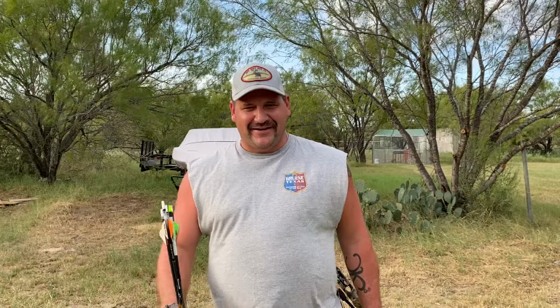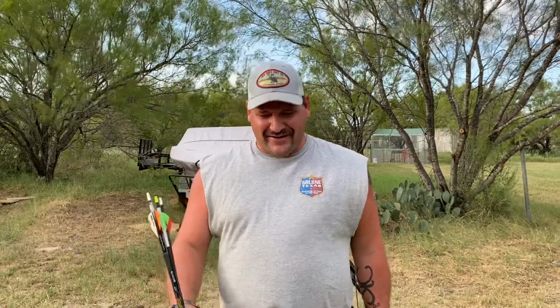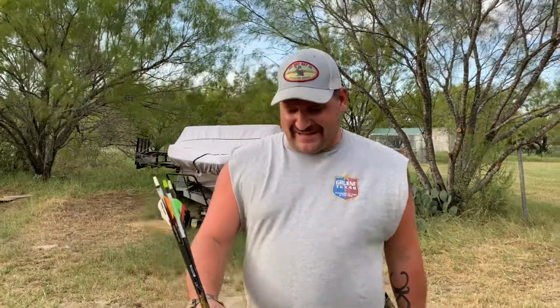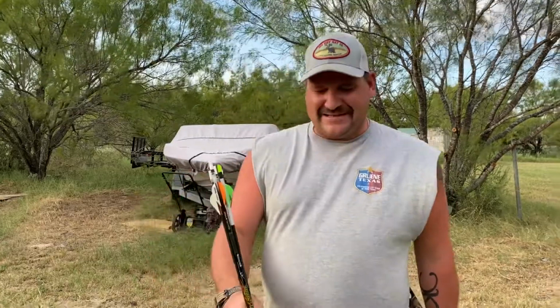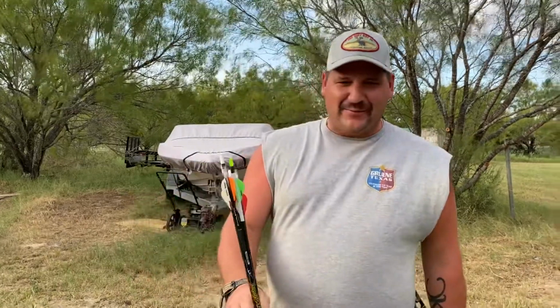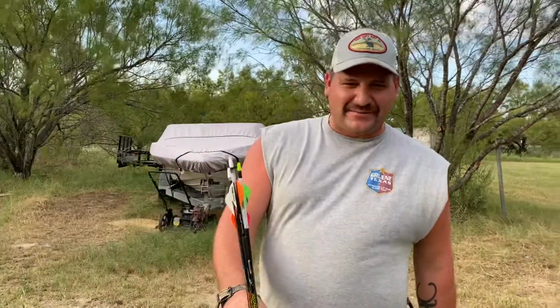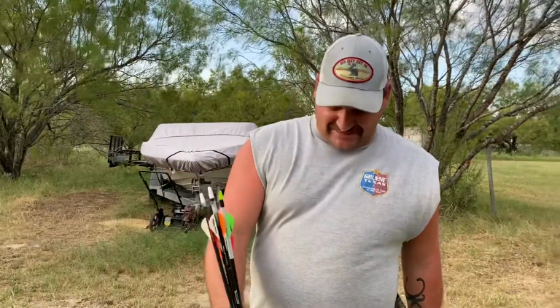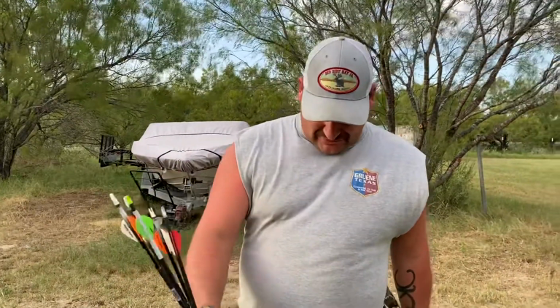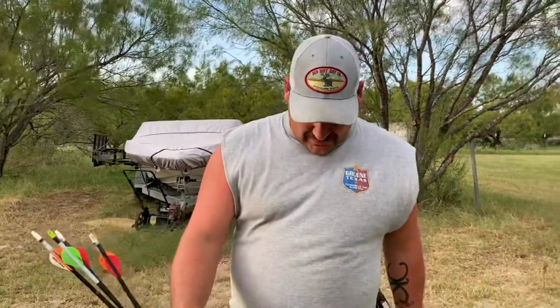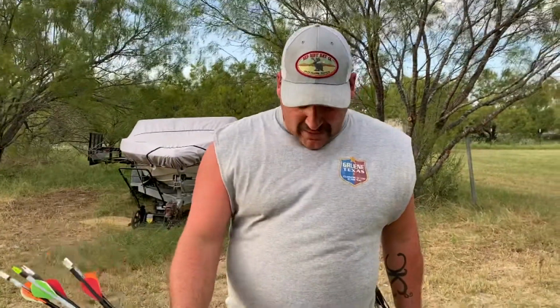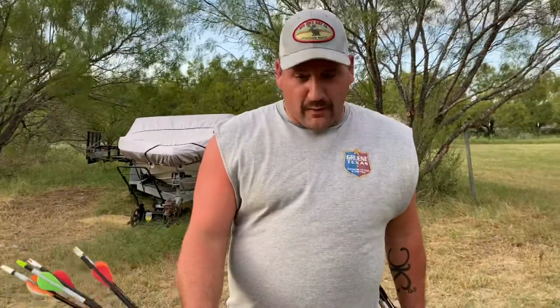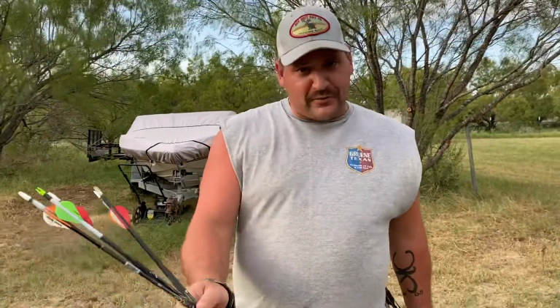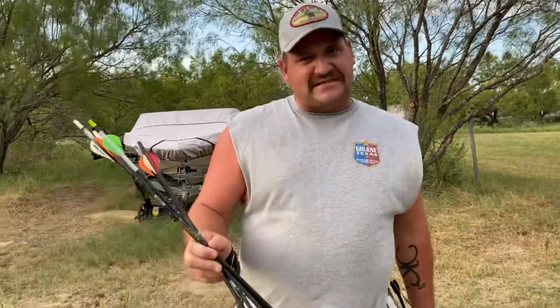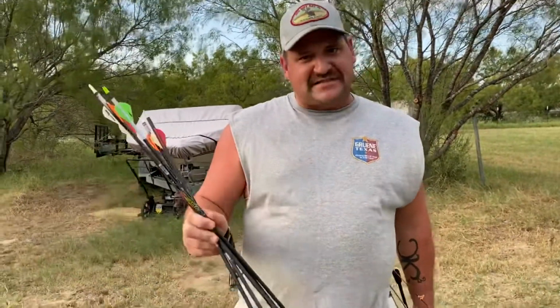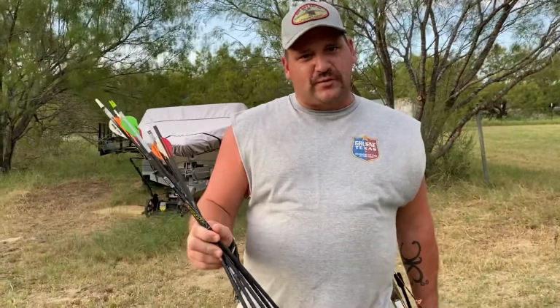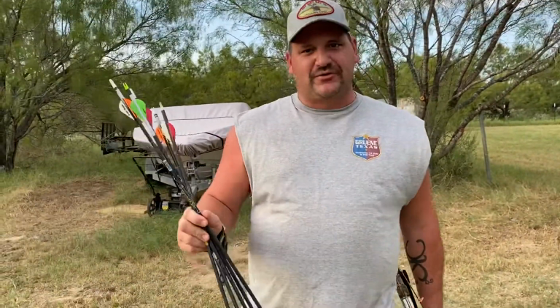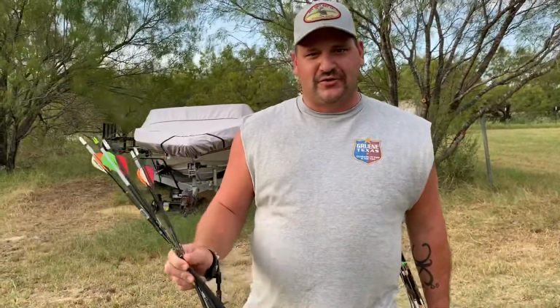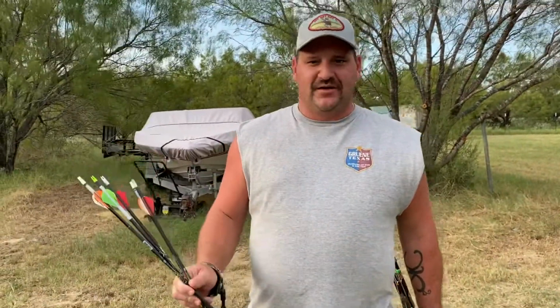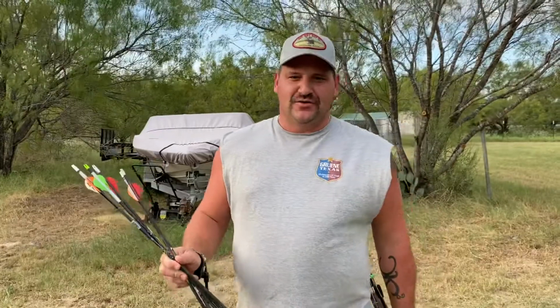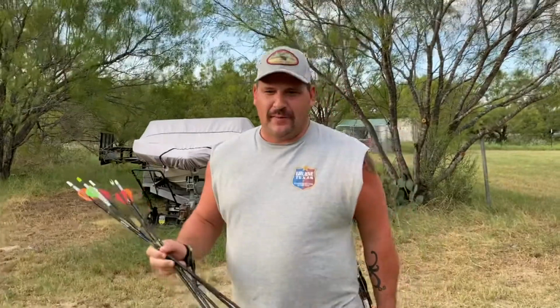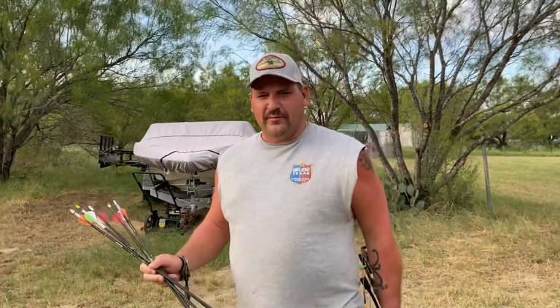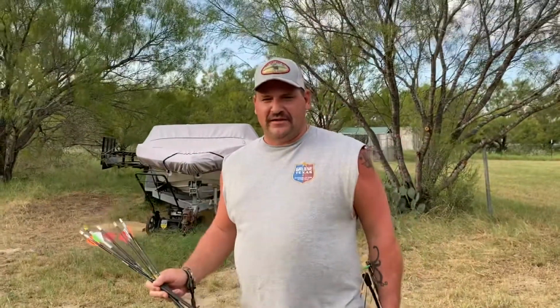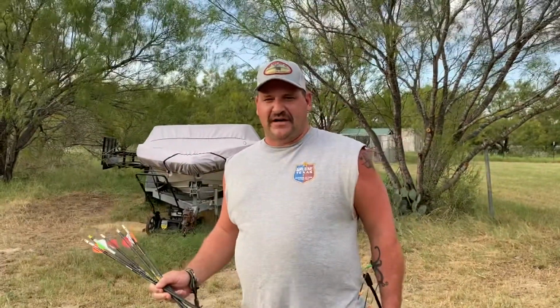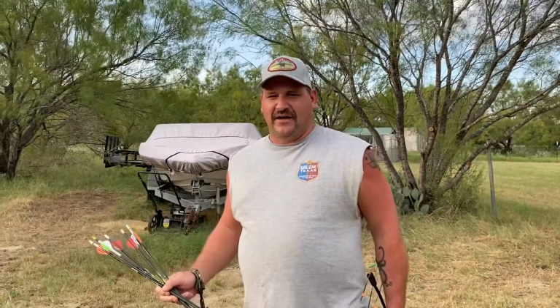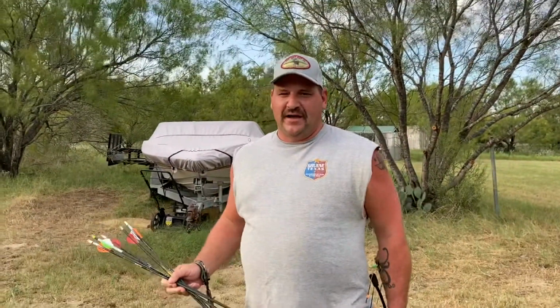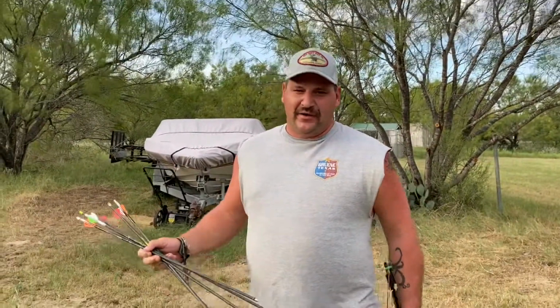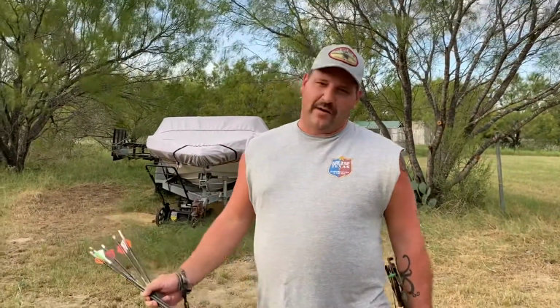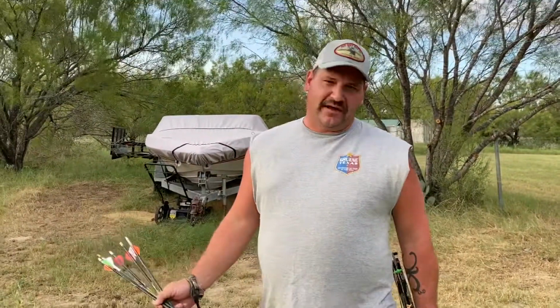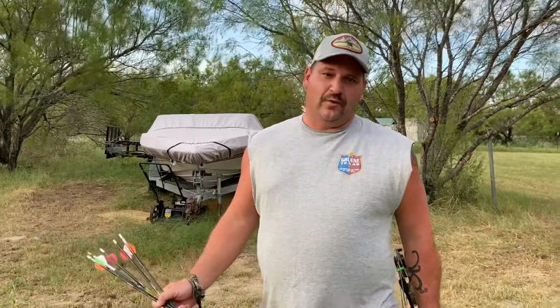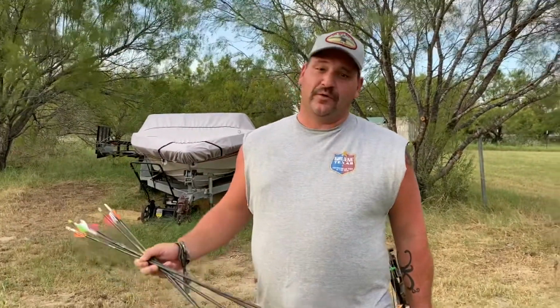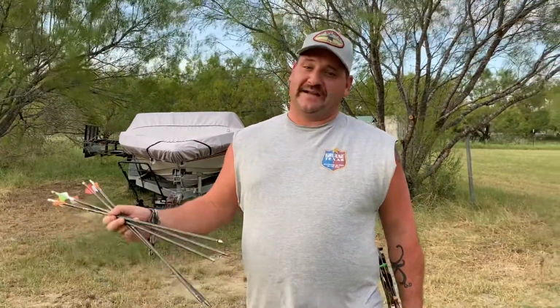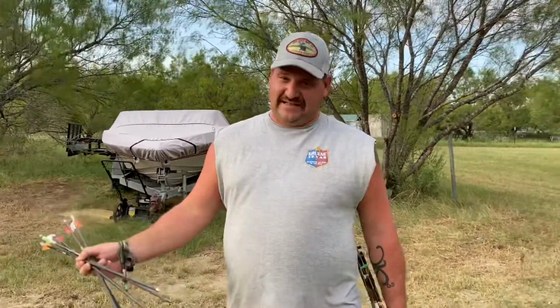Alright guys, welcome to today's show. What I'm doing is some situational shooting. I'm normally going to be hunting in a ground blind or a stand.